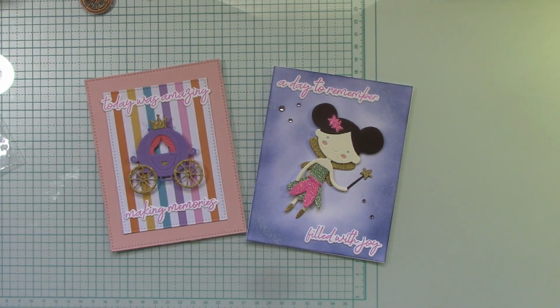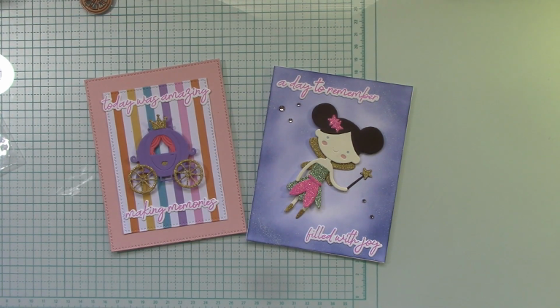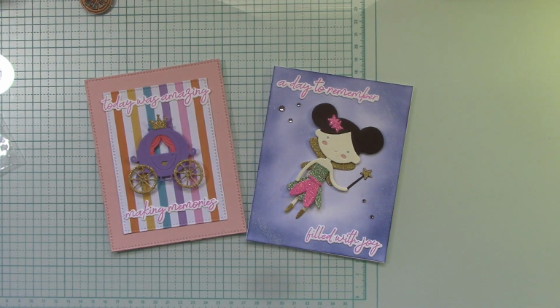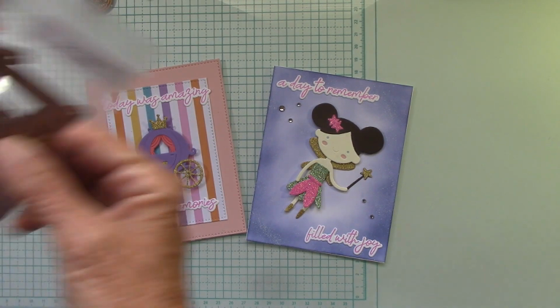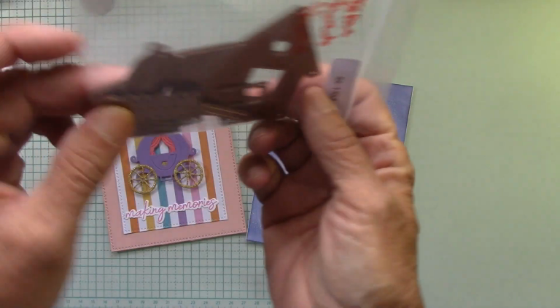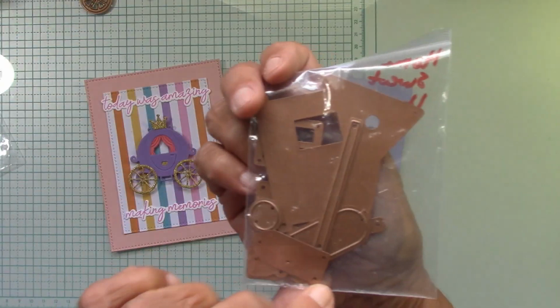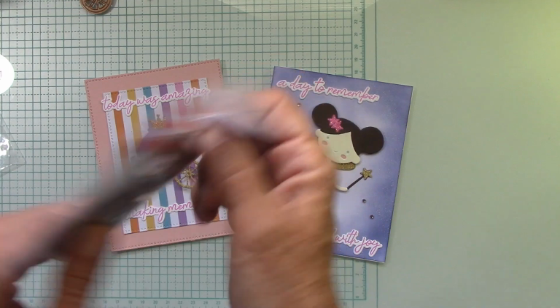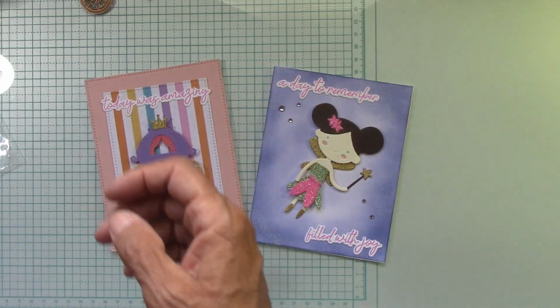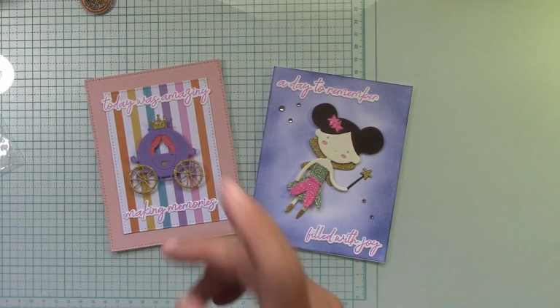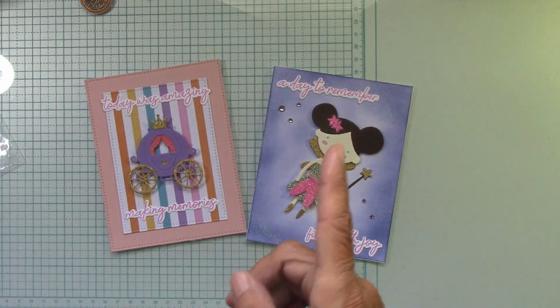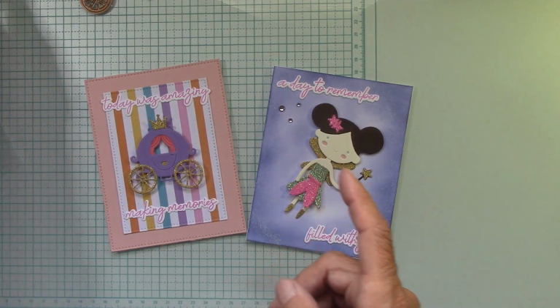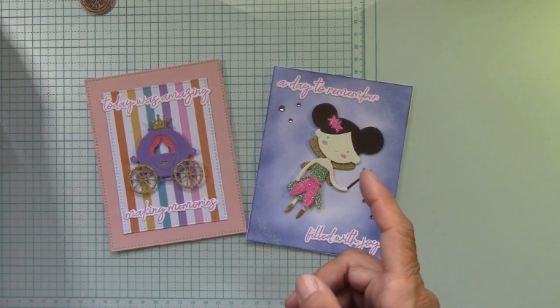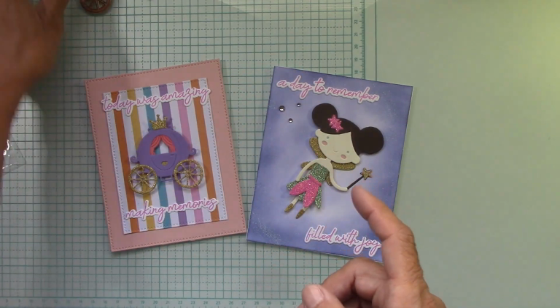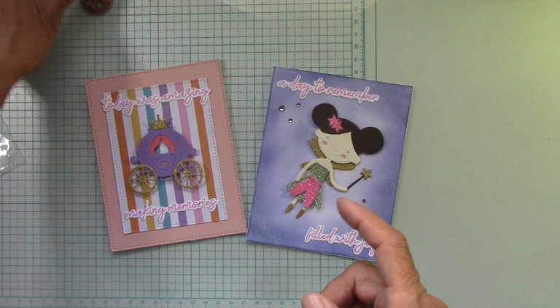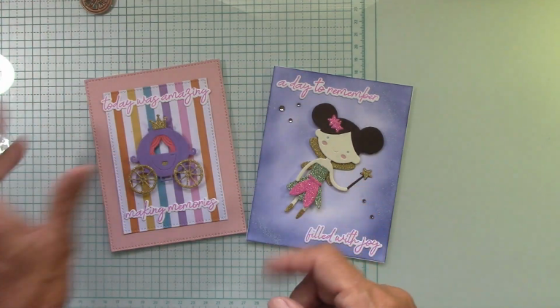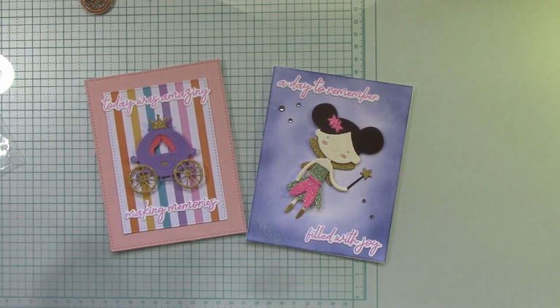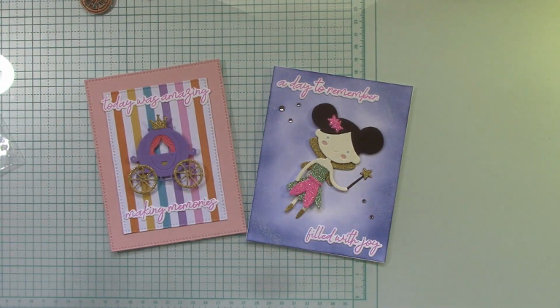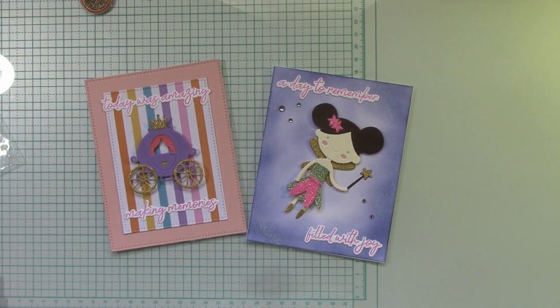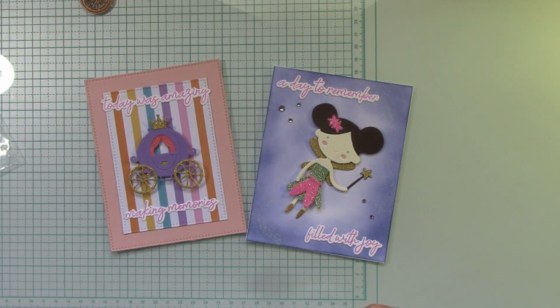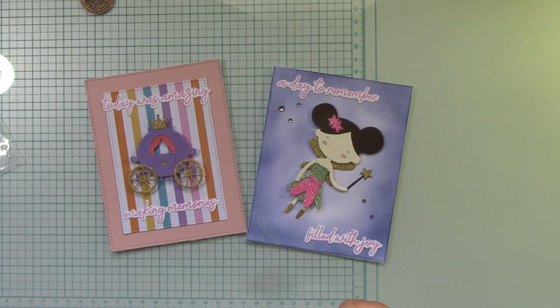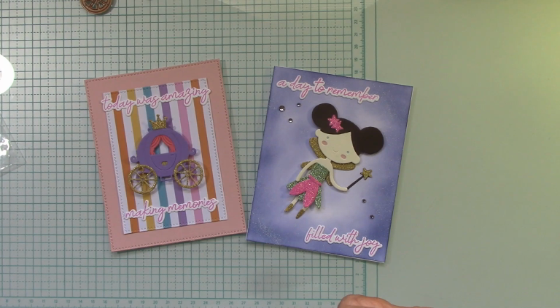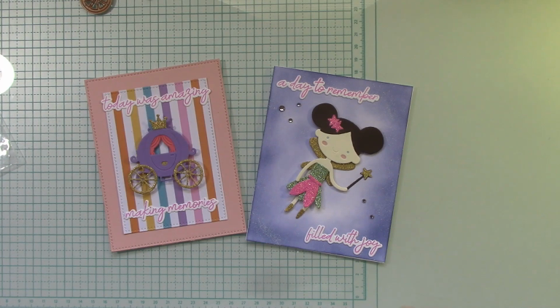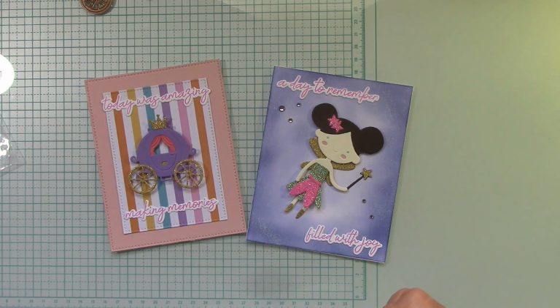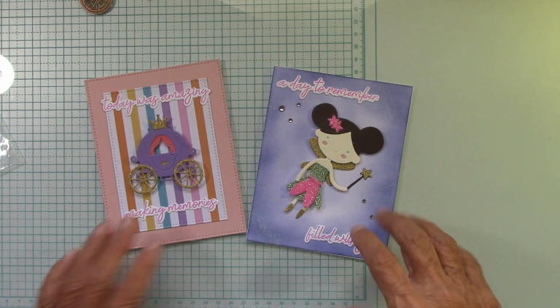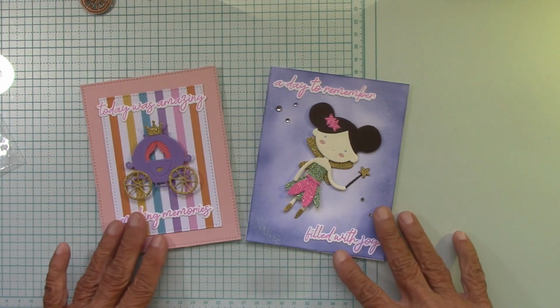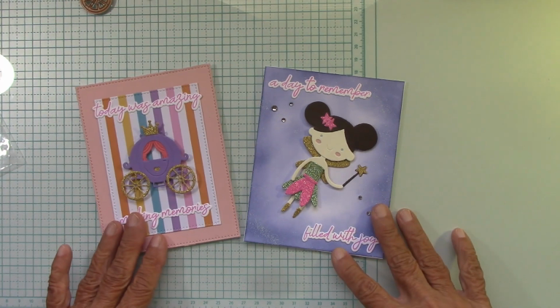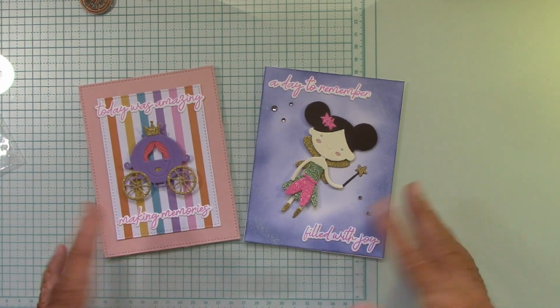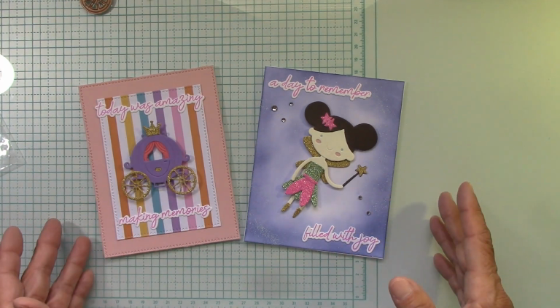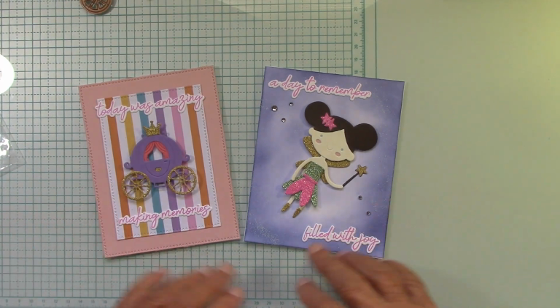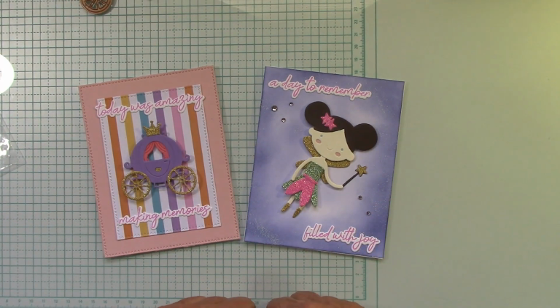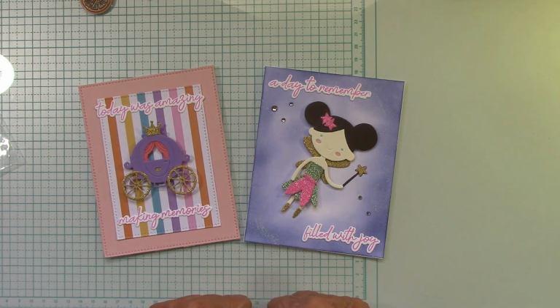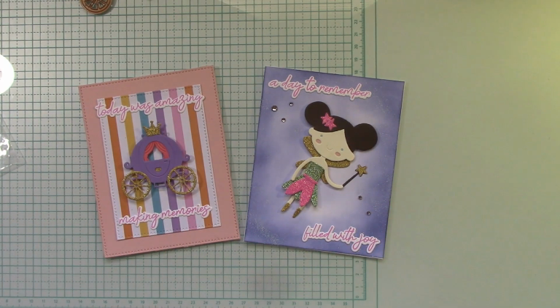The next video should be with the Home Sweet Home die — that will be the next one out of this collection. I'll be using some of the other sentiments I did with the Better Press on the next video. Thank you so much for watching and I'll see you next time.